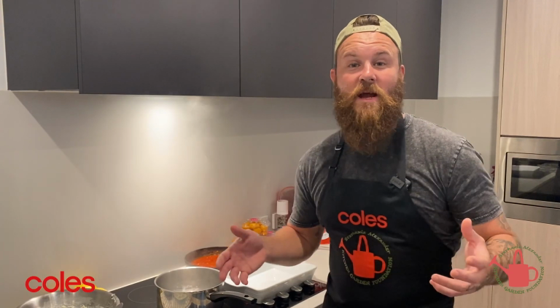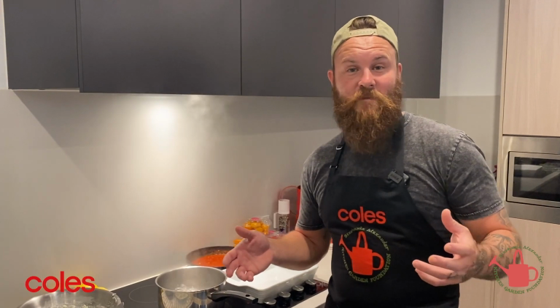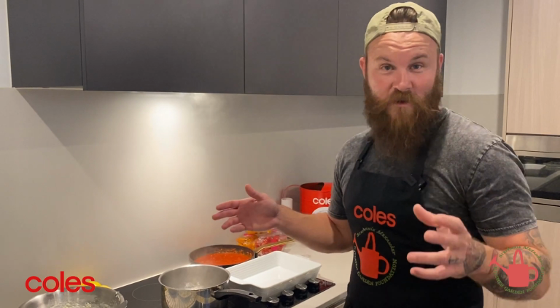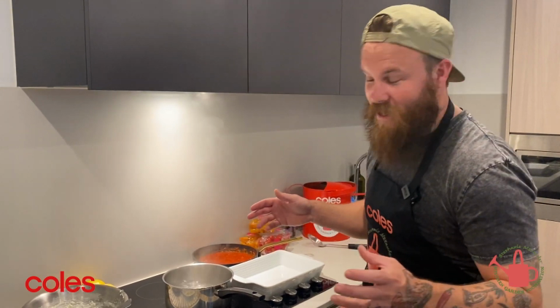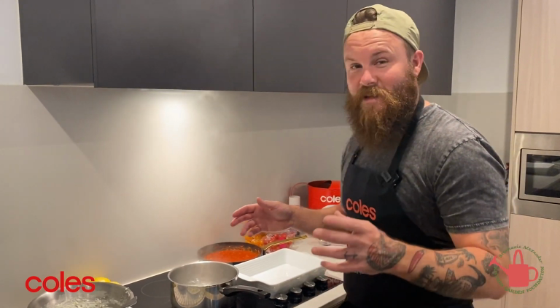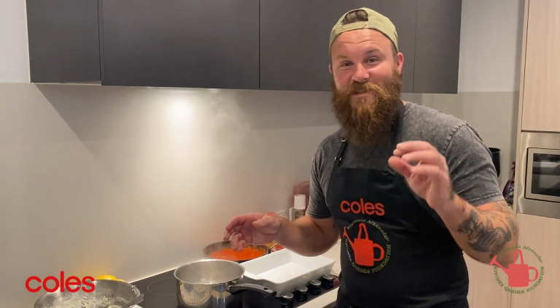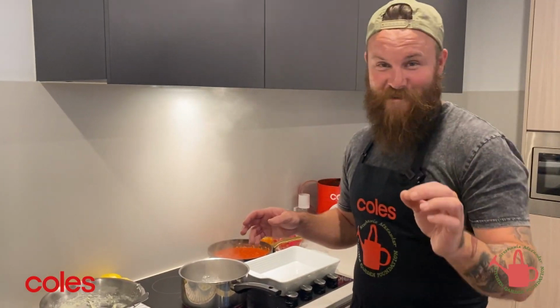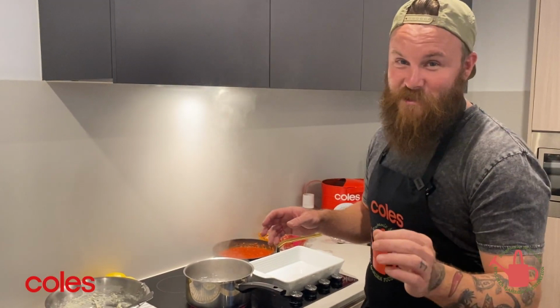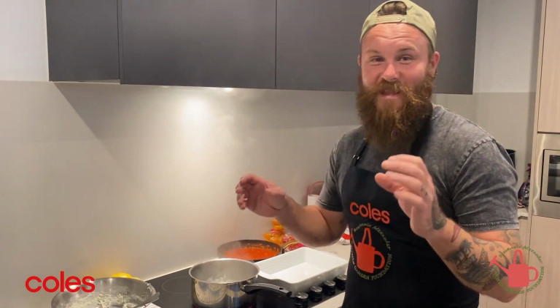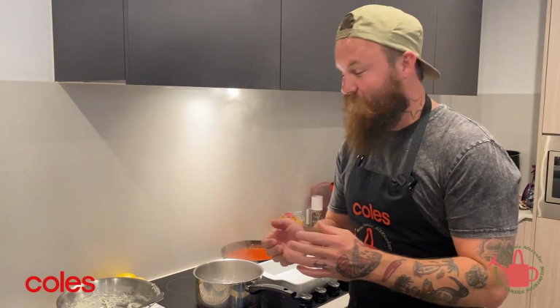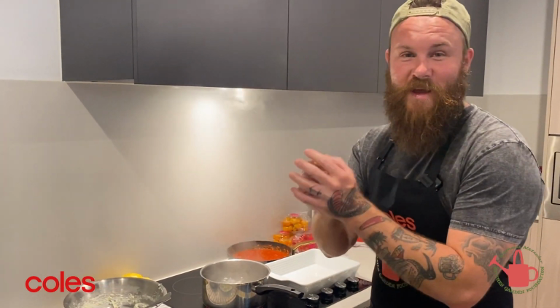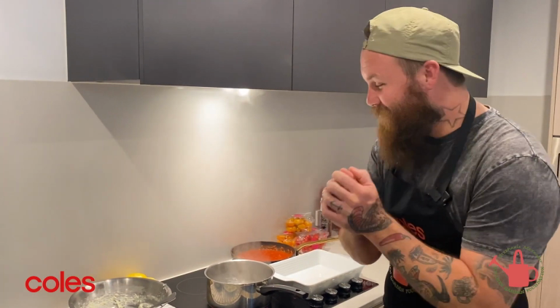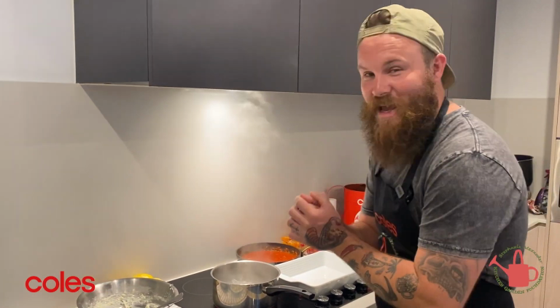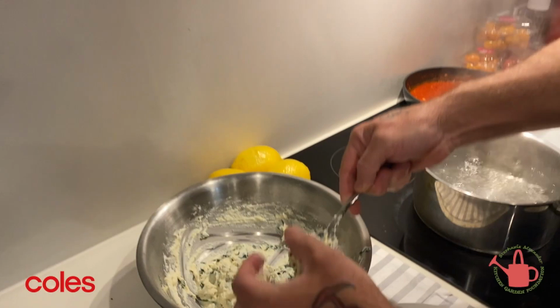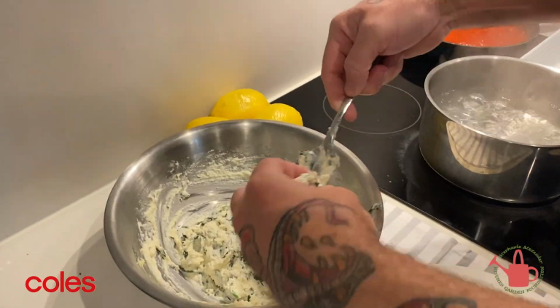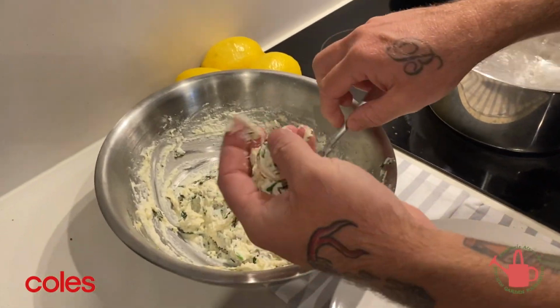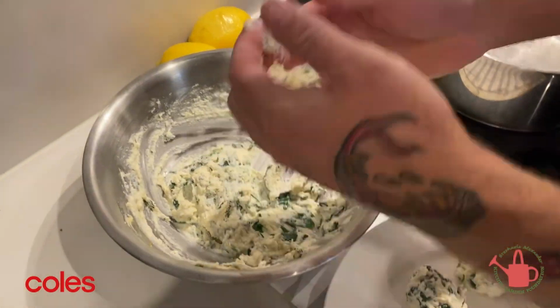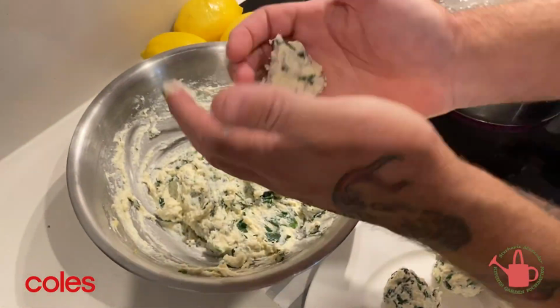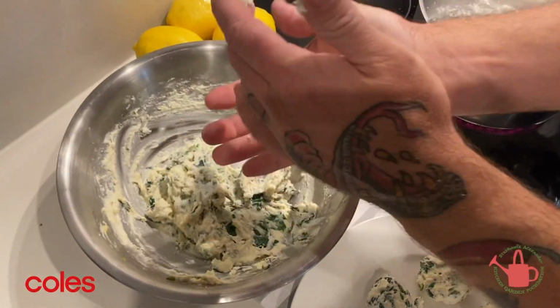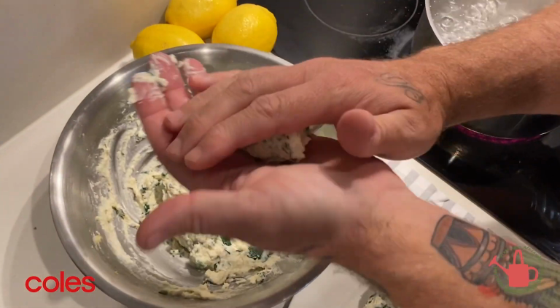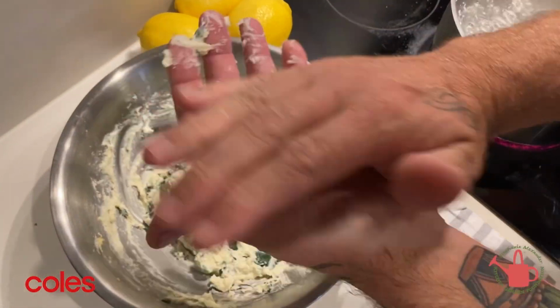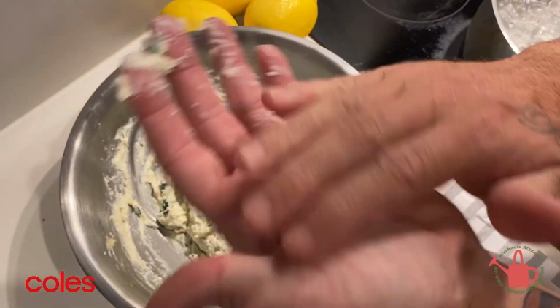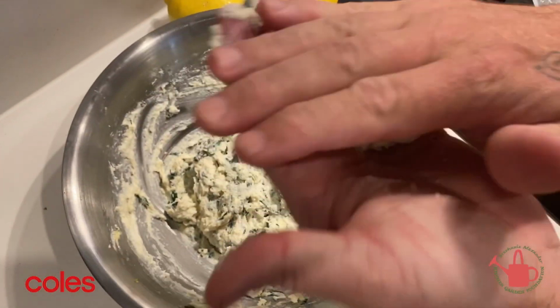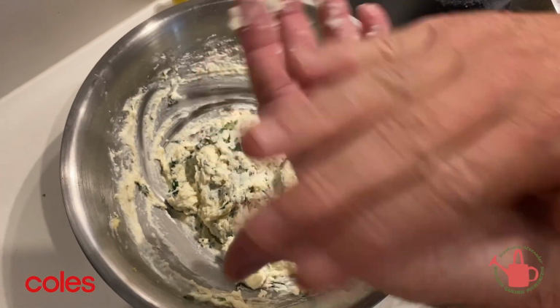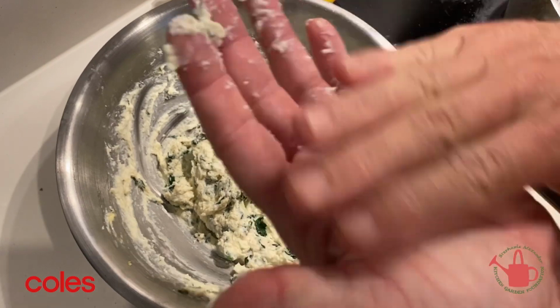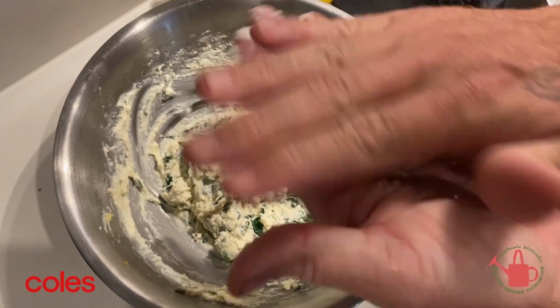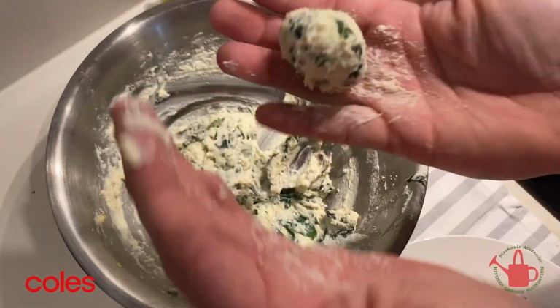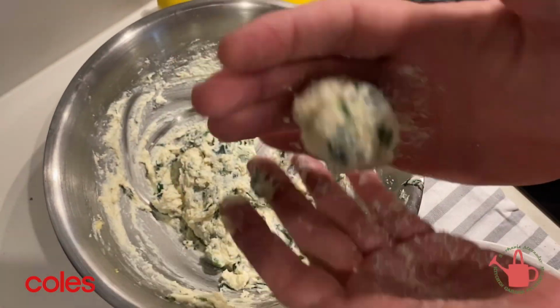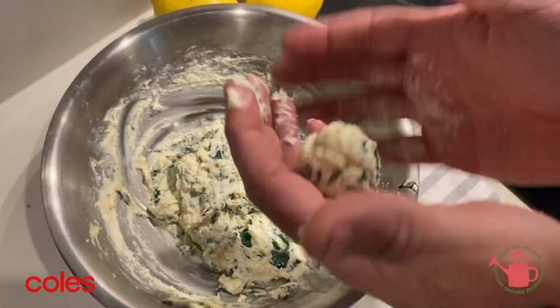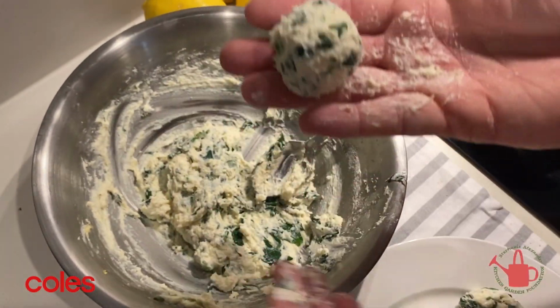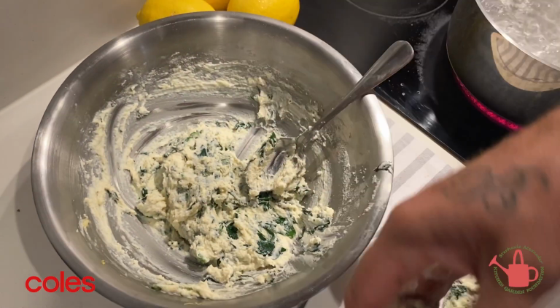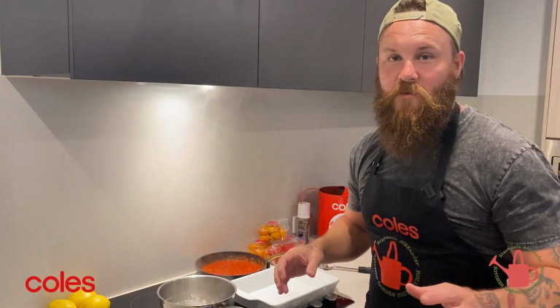Crank the oven up to 200 degrees now. This is the fun part — this is where you get the kids involved. Get some dirty hands! You basically want to get a good spoonful, give it a little roll, and you get these little golf ball dumplings that are just full of flavor.